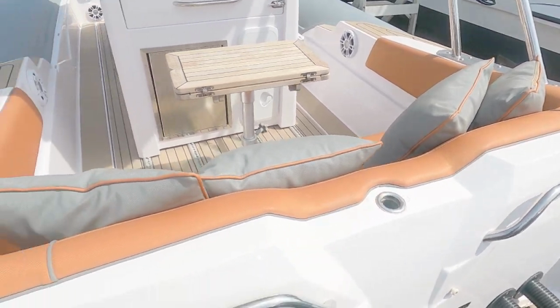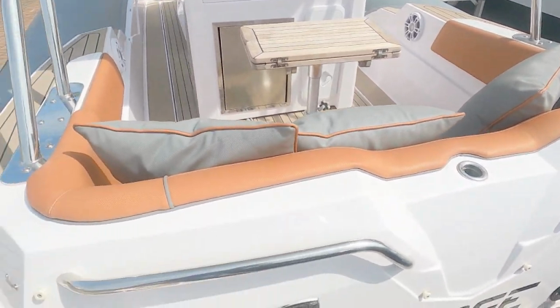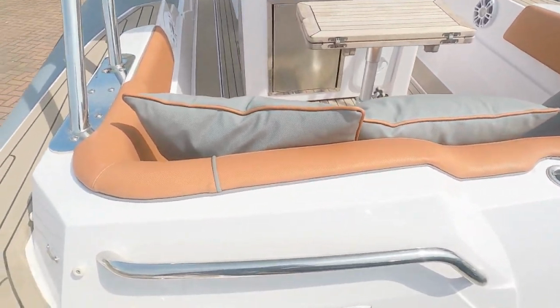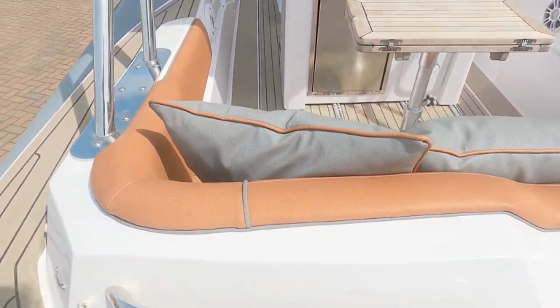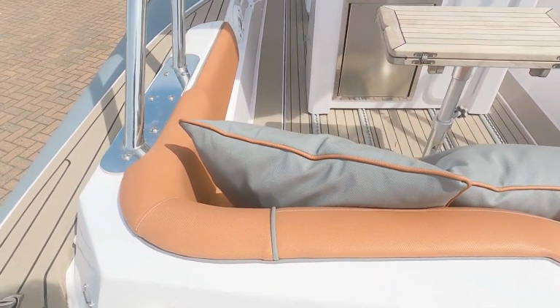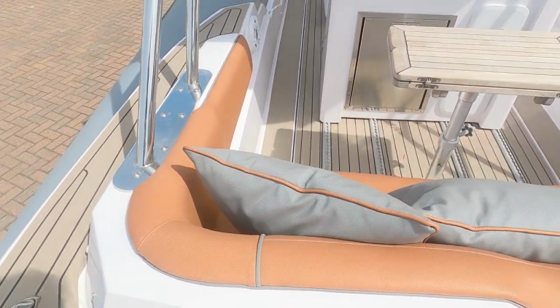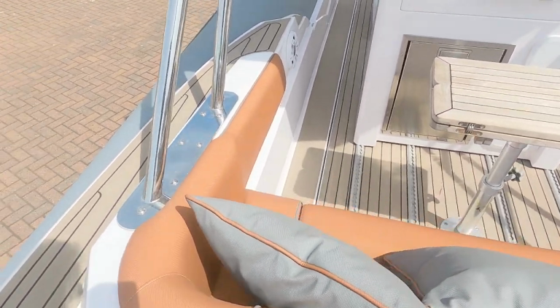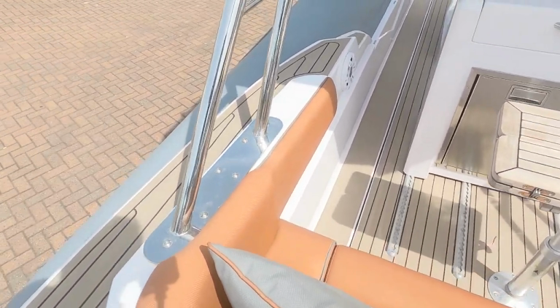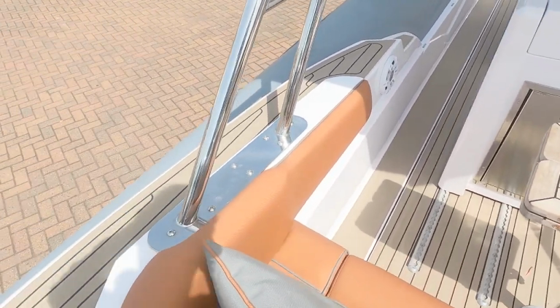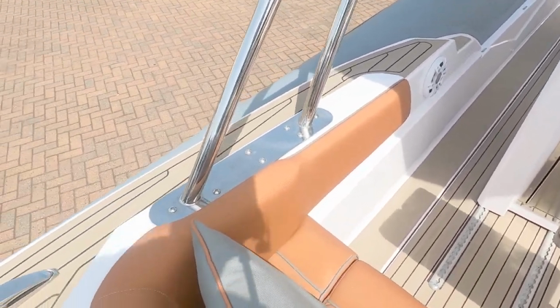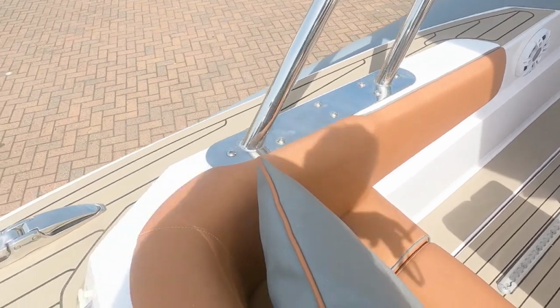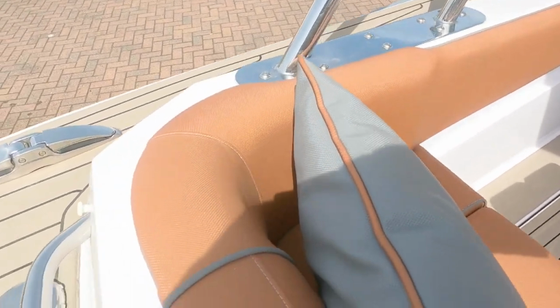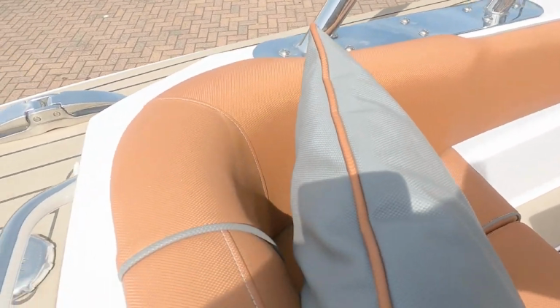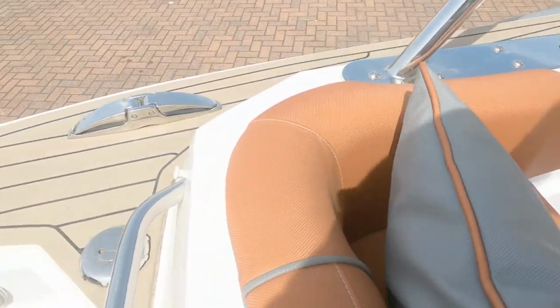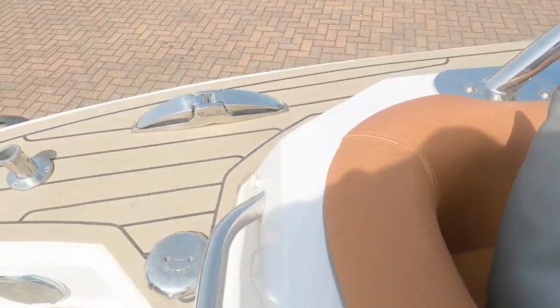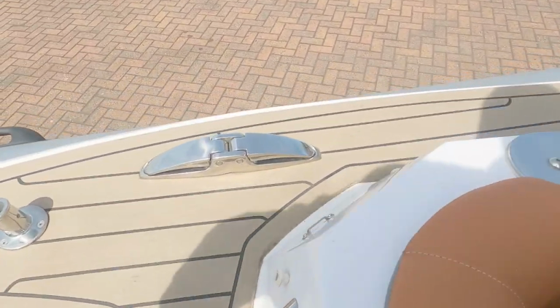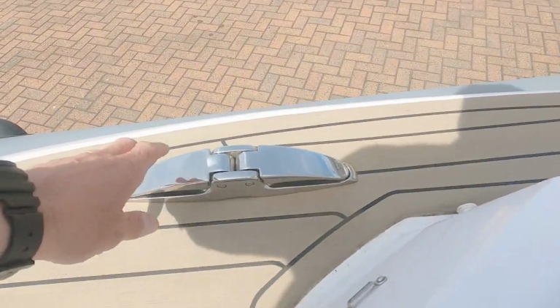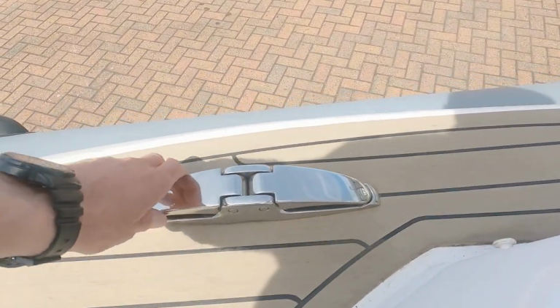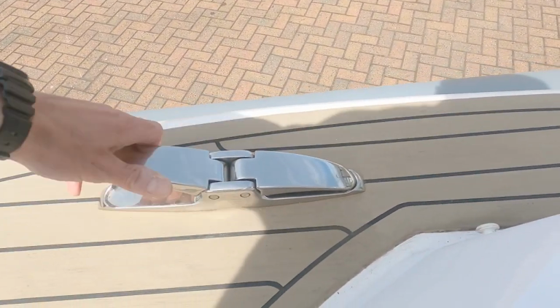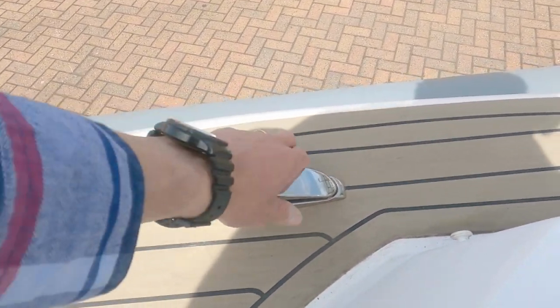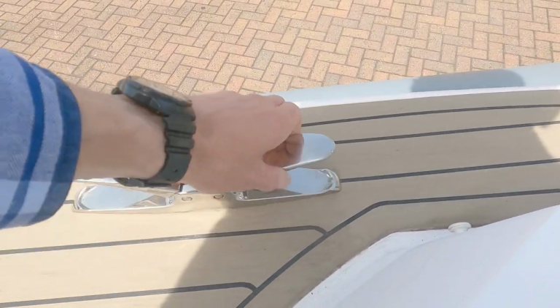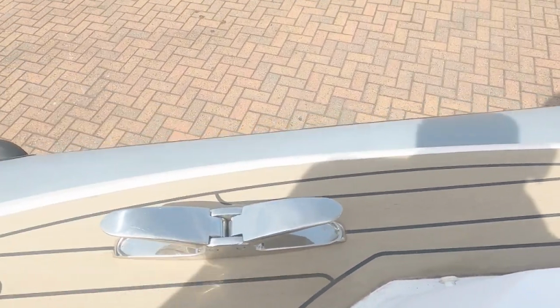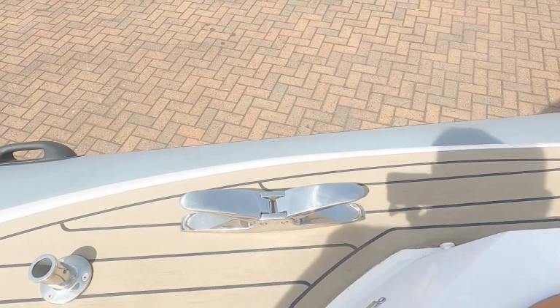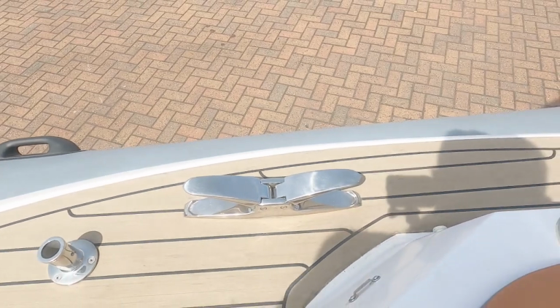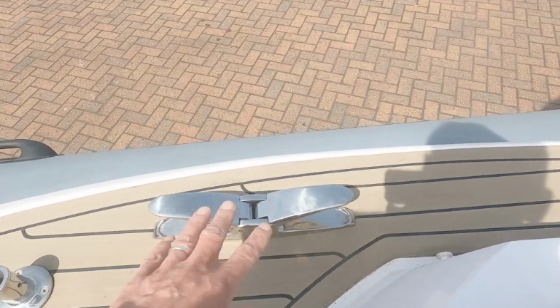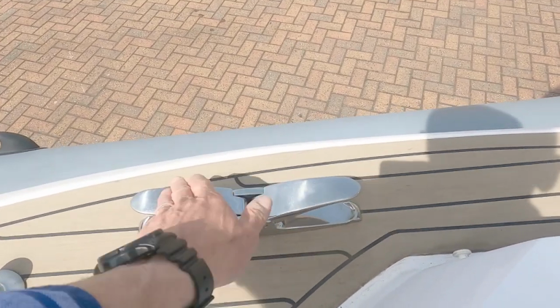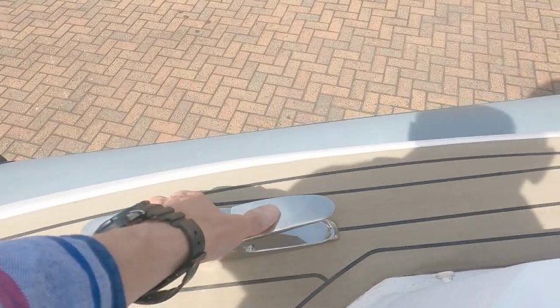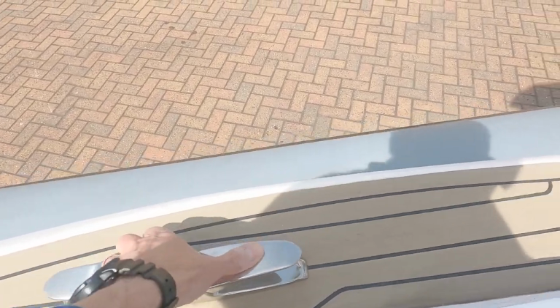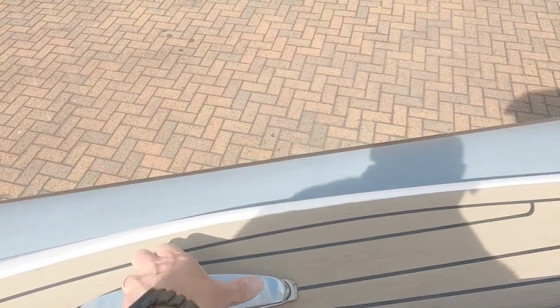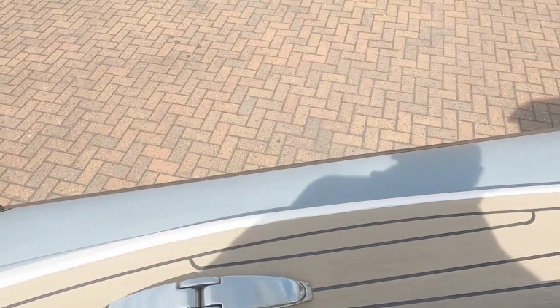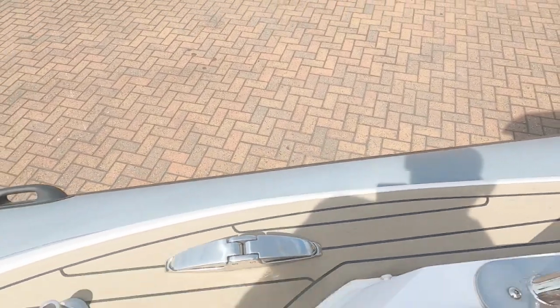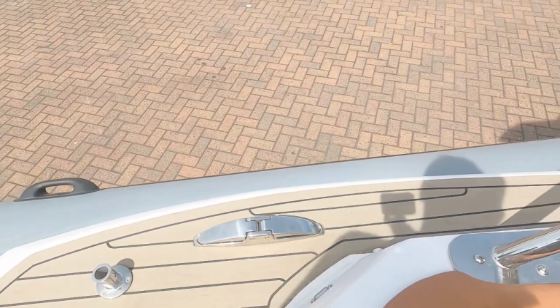This is a boat you're probably likely to want to ski behind. These rather lovely butterfly feet pop up when you need them like so, and just push down when you don't need them.